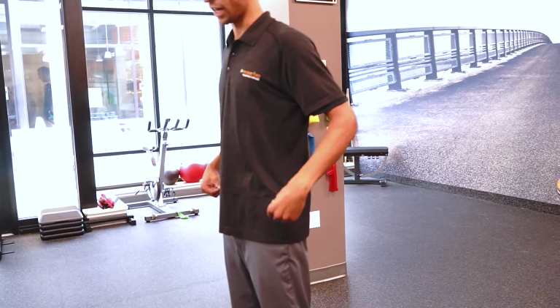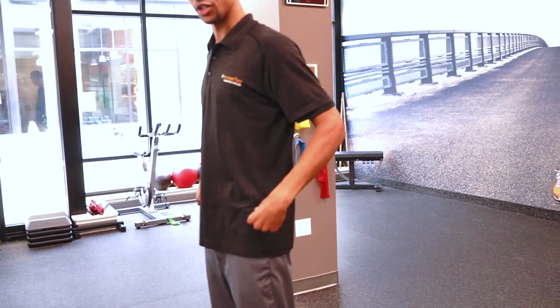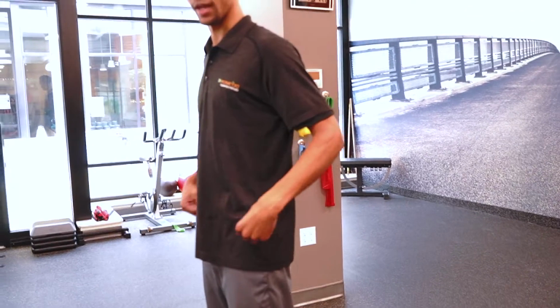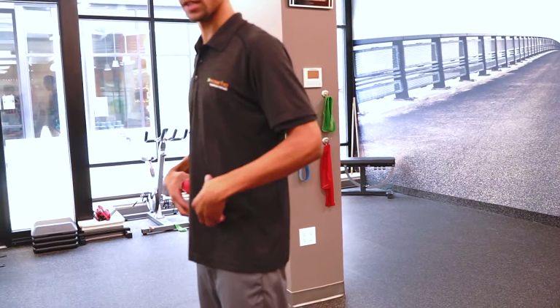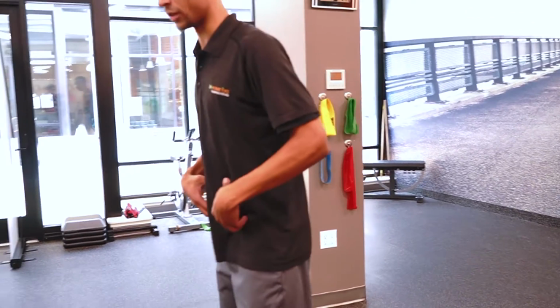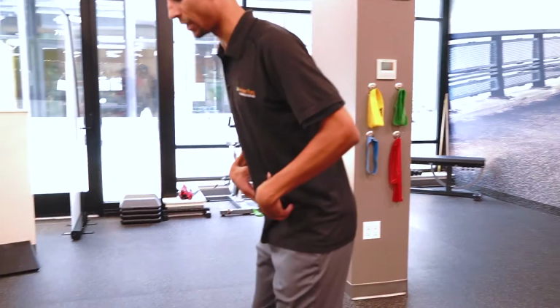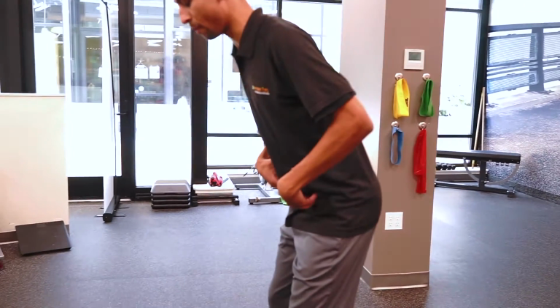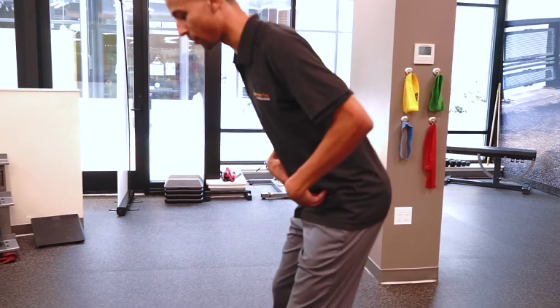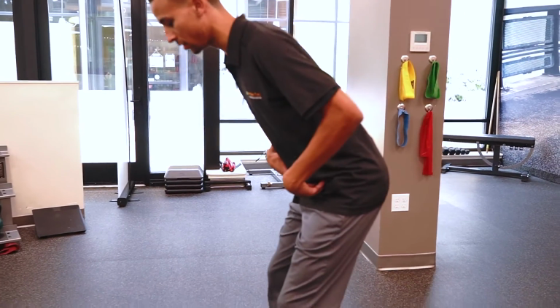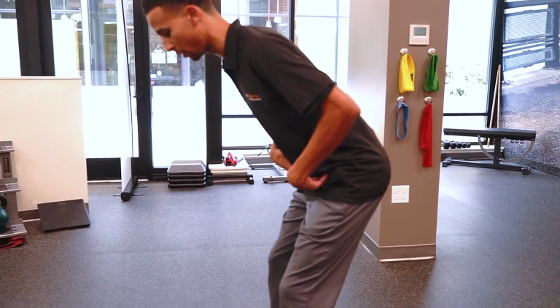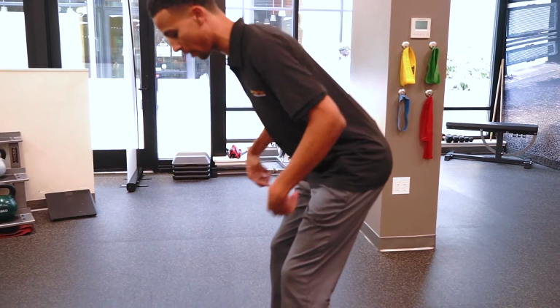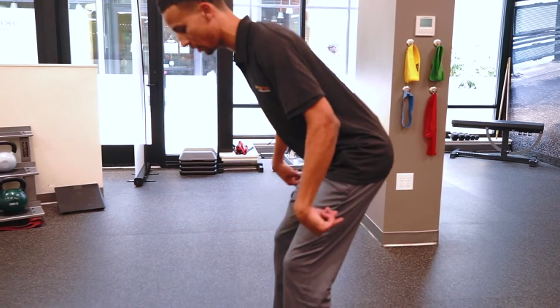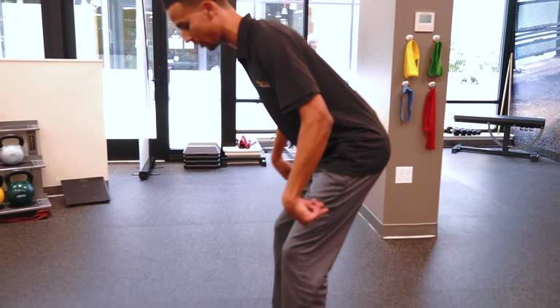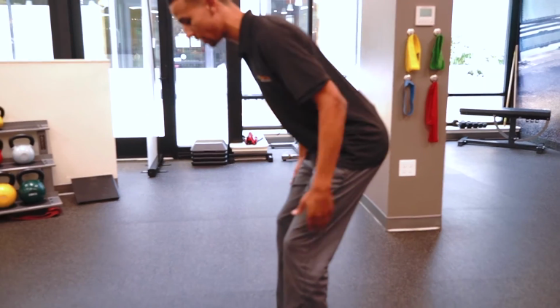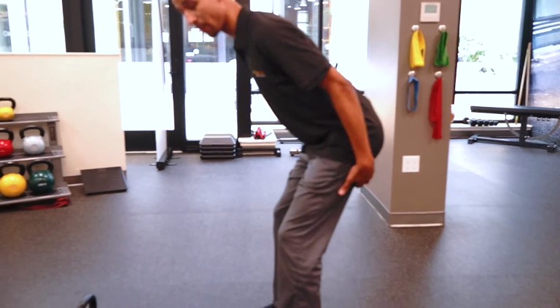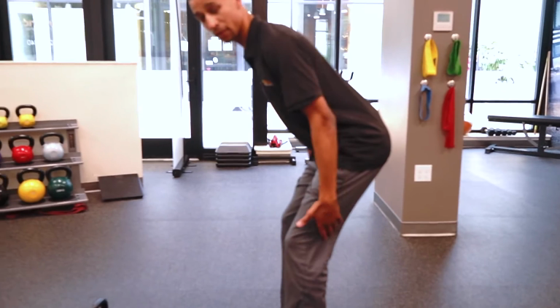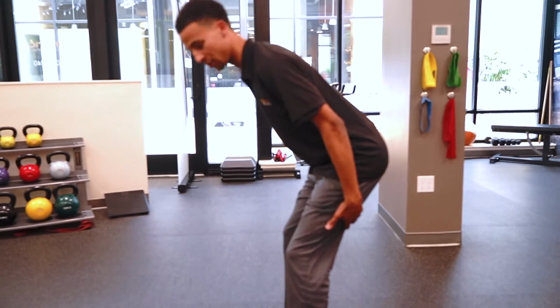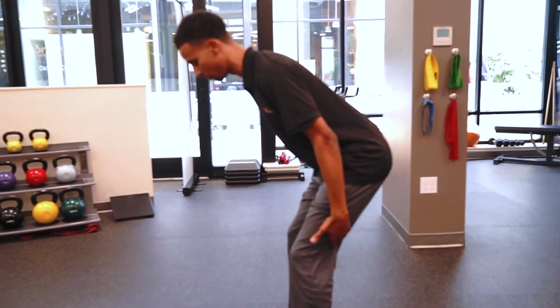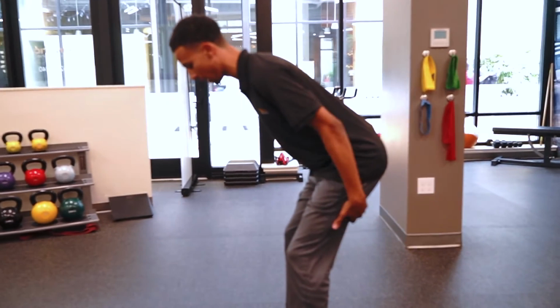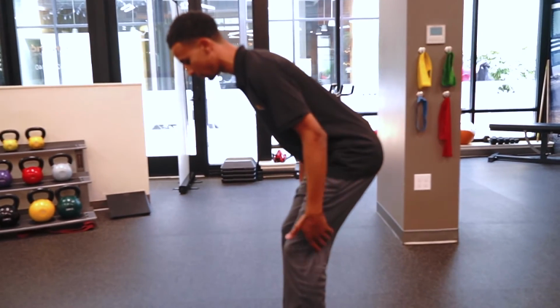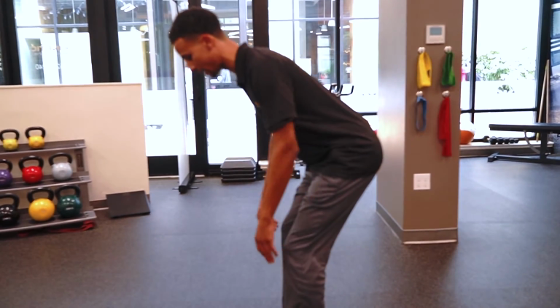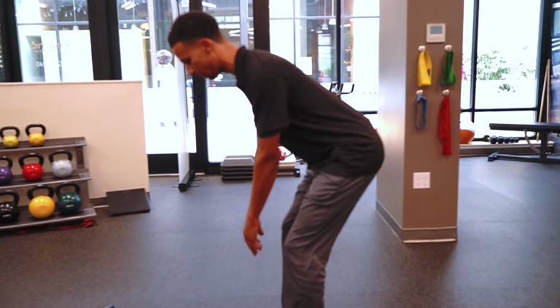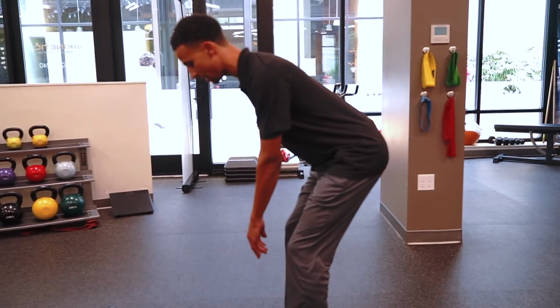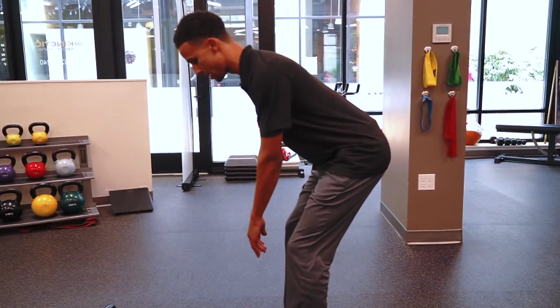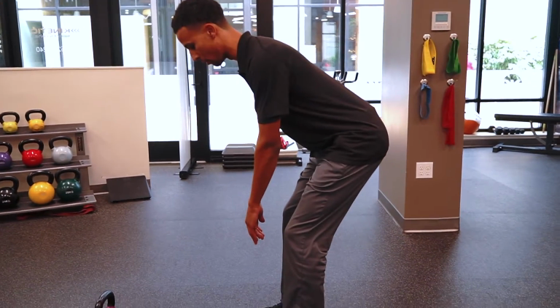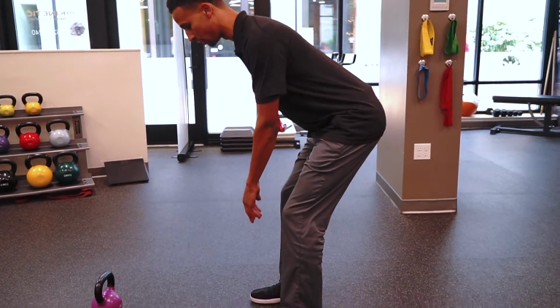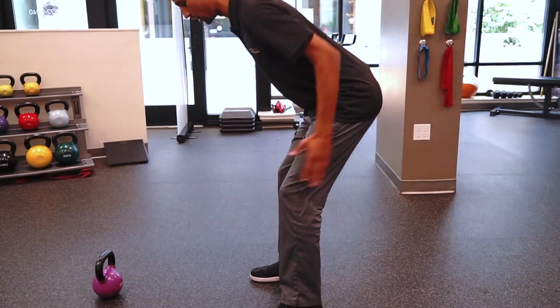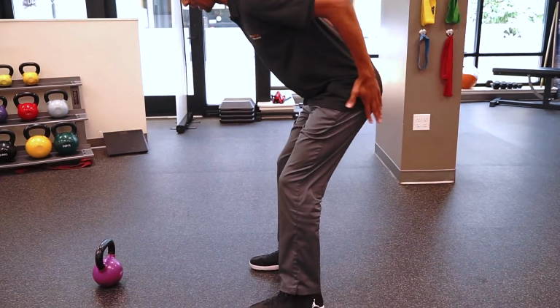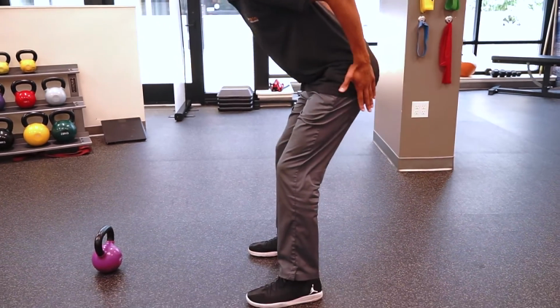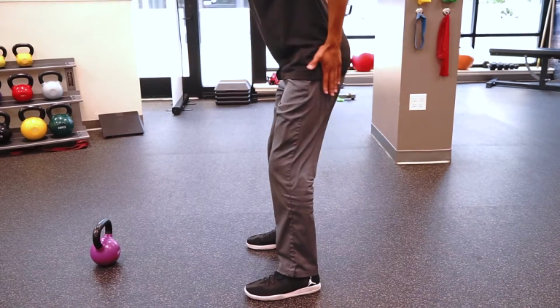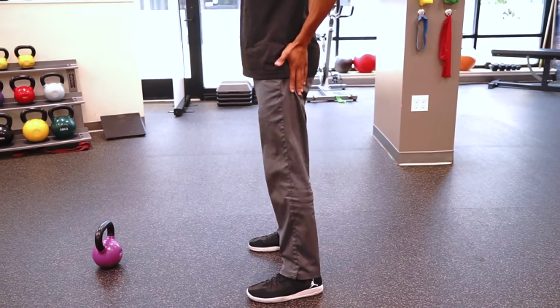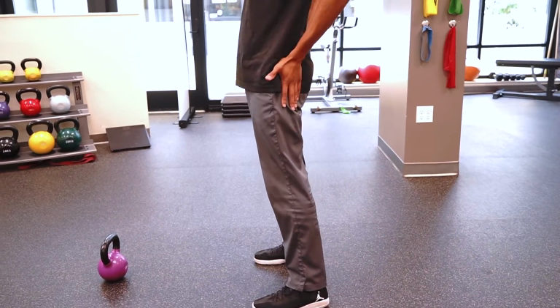You're going to hinge at the hips, so it's a weight shift backwards. You should feel weight going into your heels. You might even feel tension throughout your hamstrings, and that's a good thing. Once you're in this position, activate through the glutes to come back up.